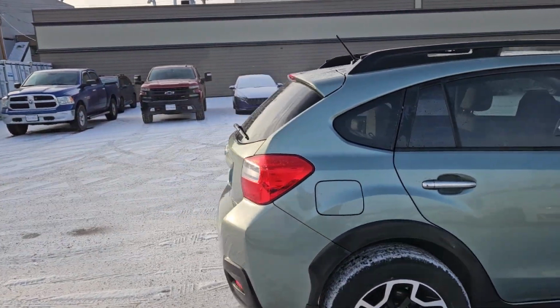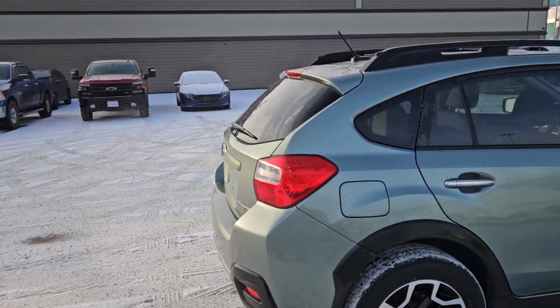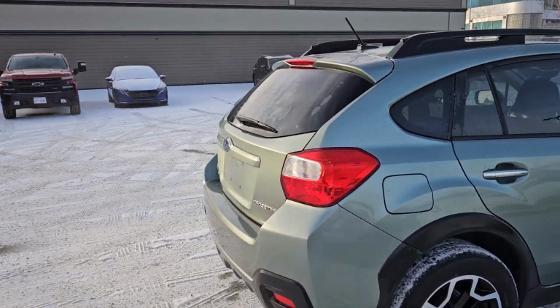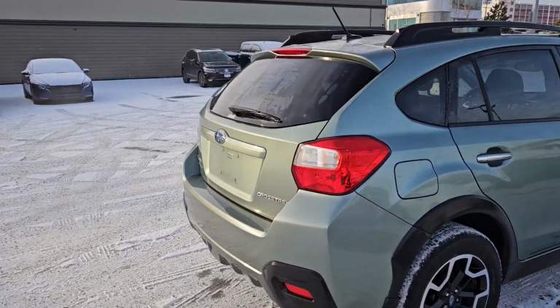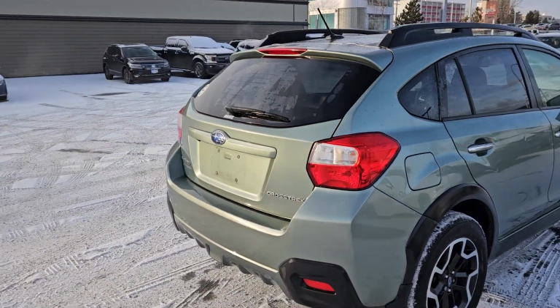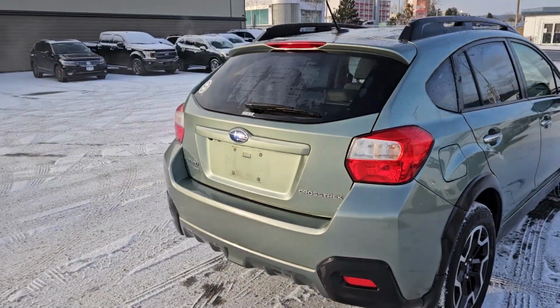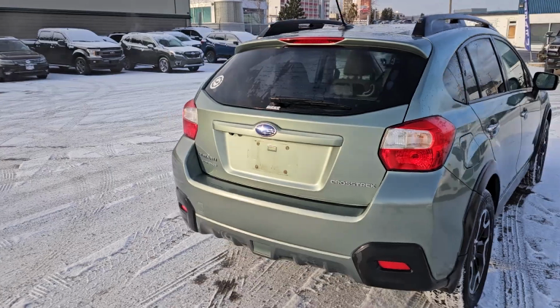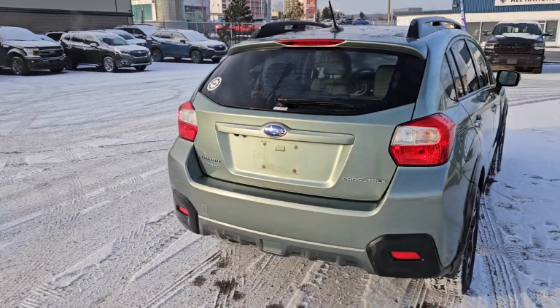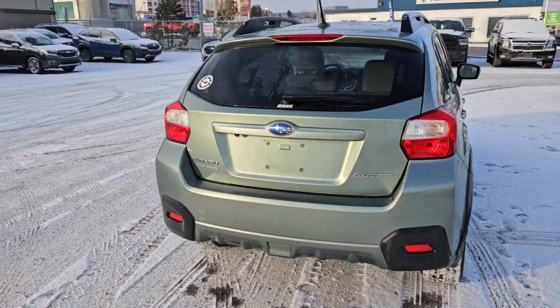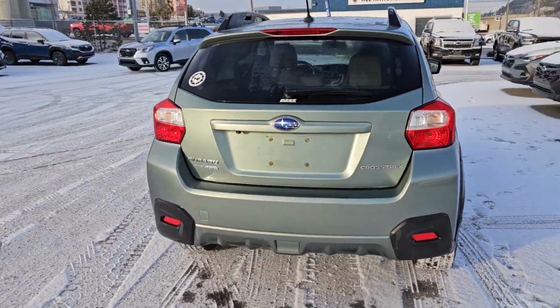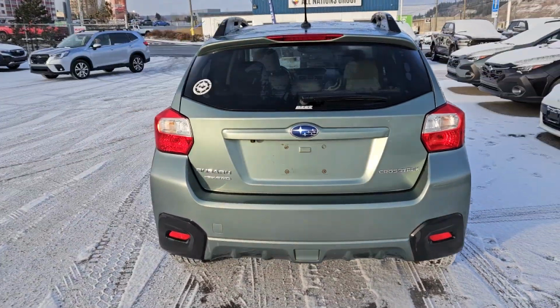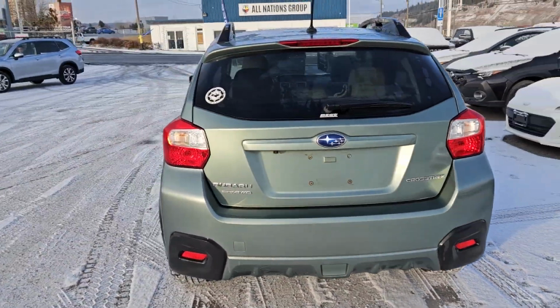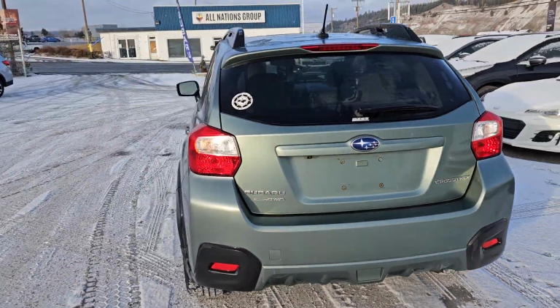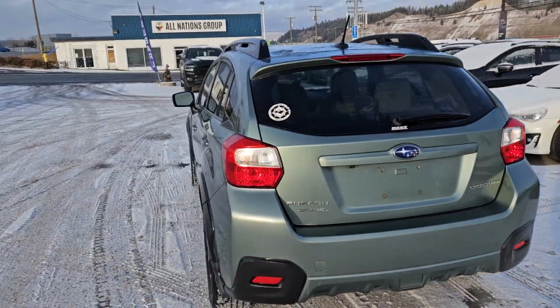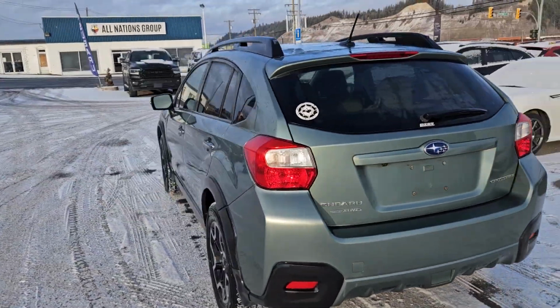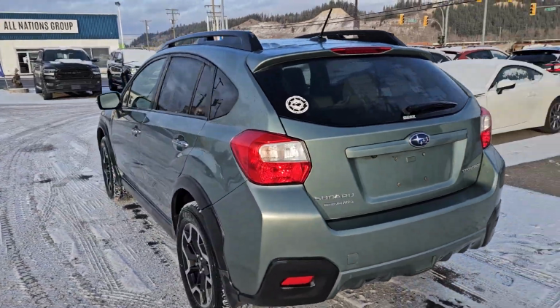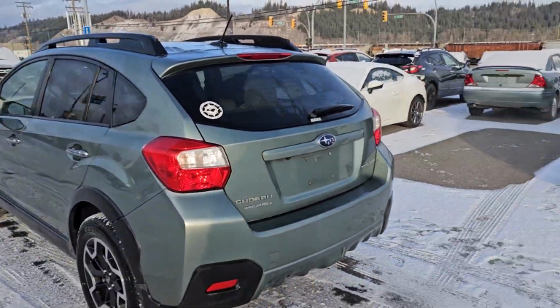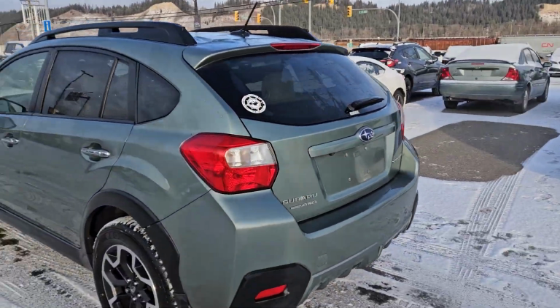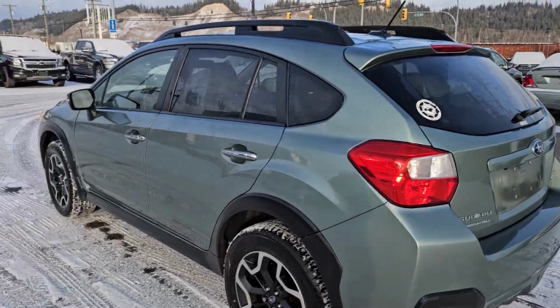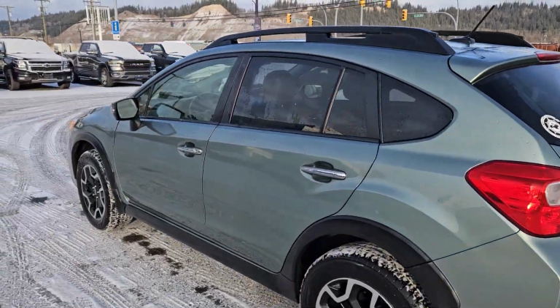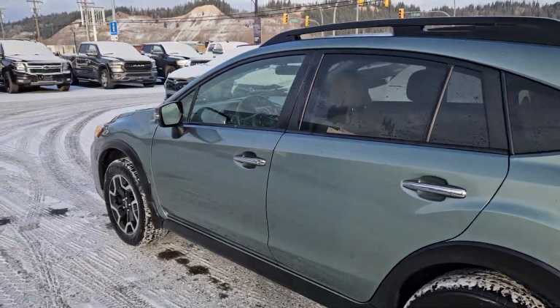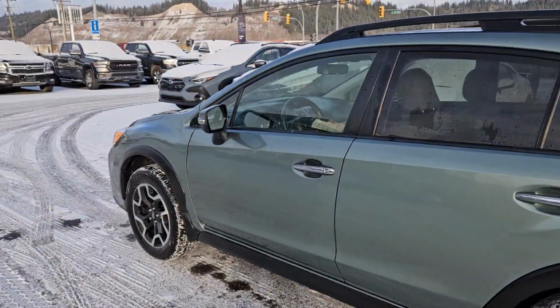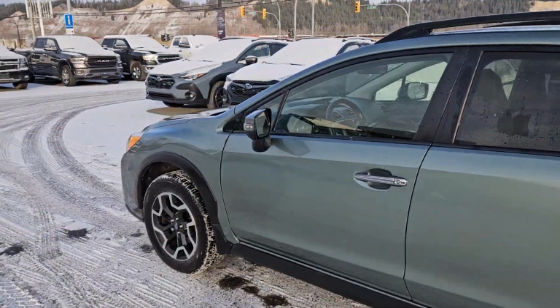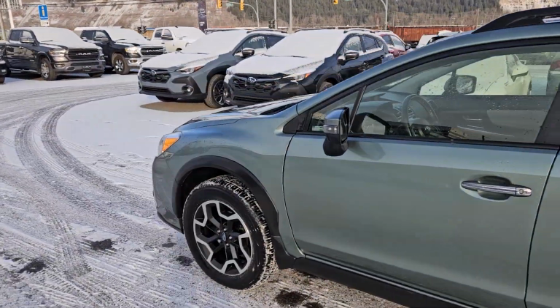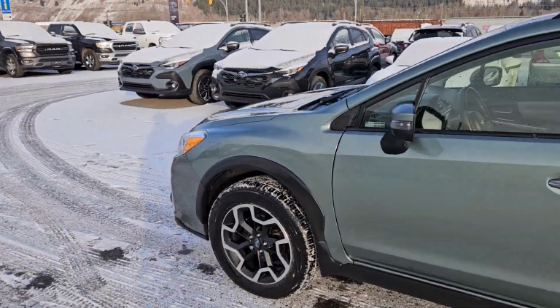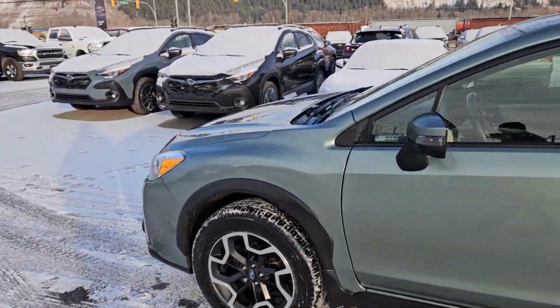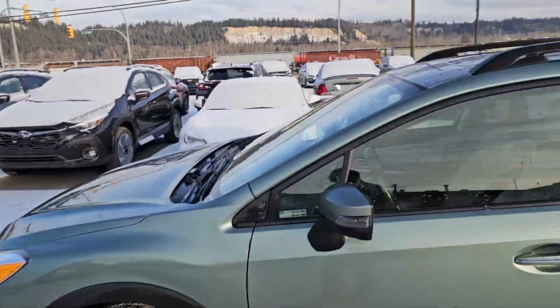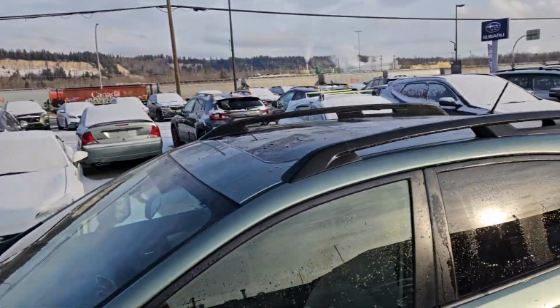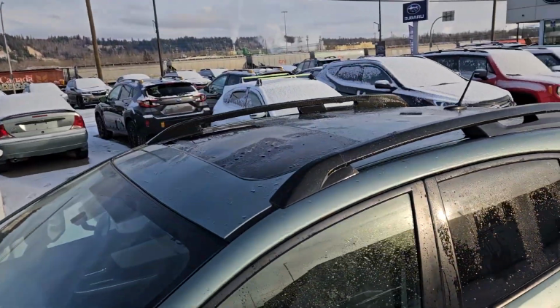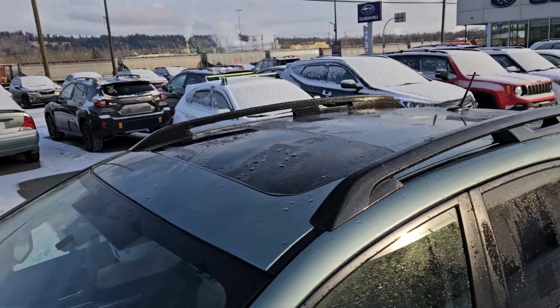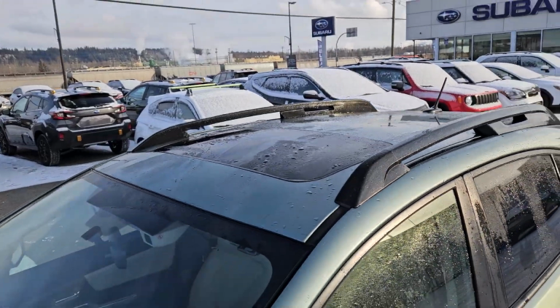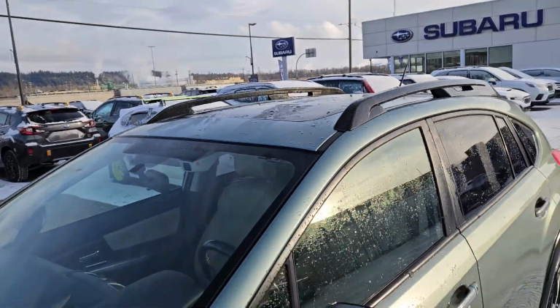Inside you have comfortable seating for 4-5 with a full leather interior, dual zone front climate, heated front seats, a backup camera so you can see where you're going, navigation so you hopefully won't get lost, and a power moonroof so you can enjoy the sunshine.